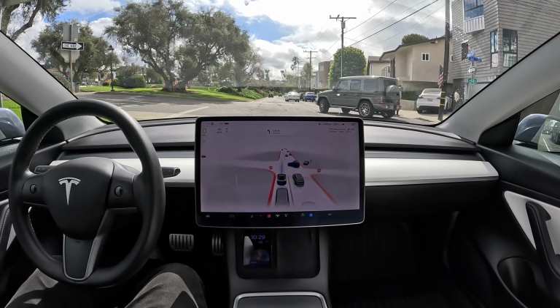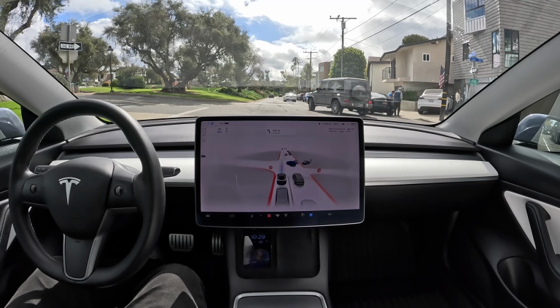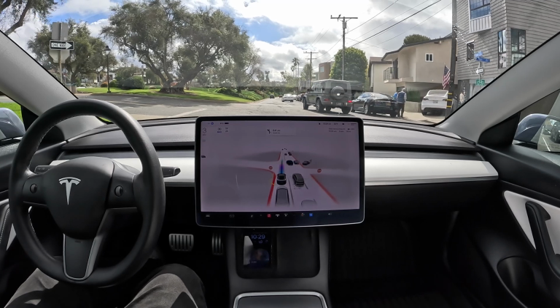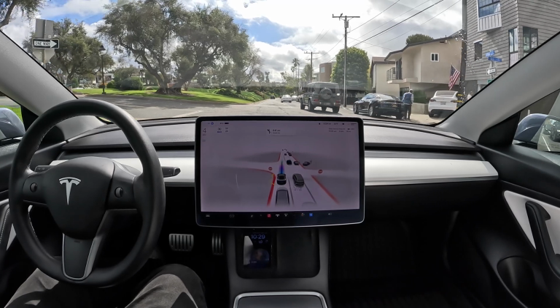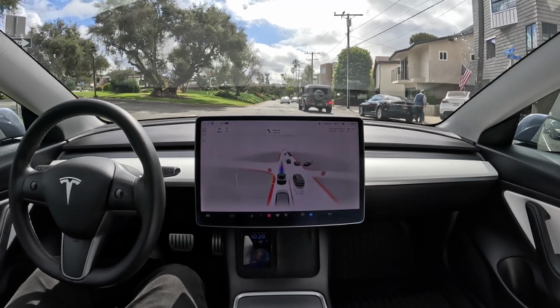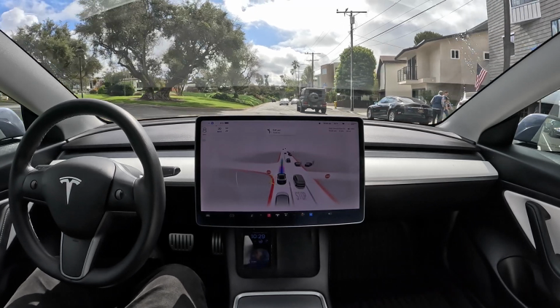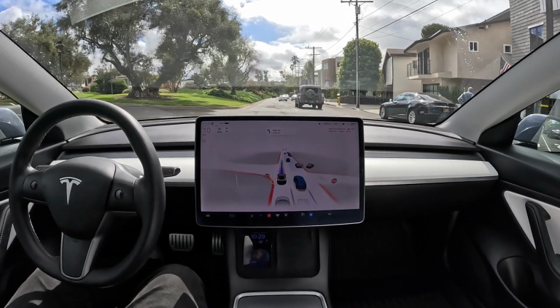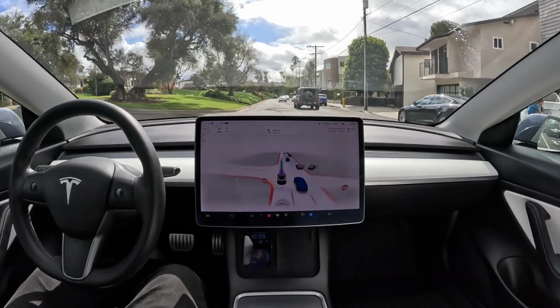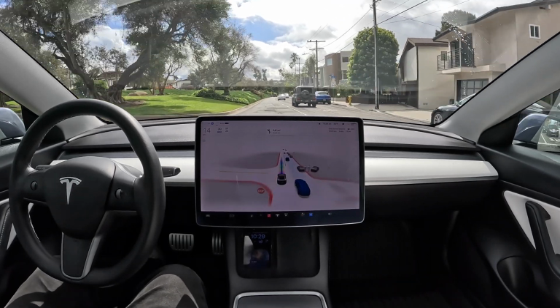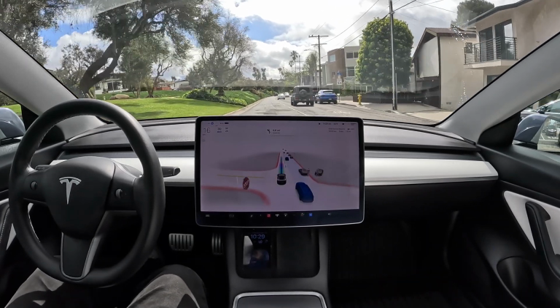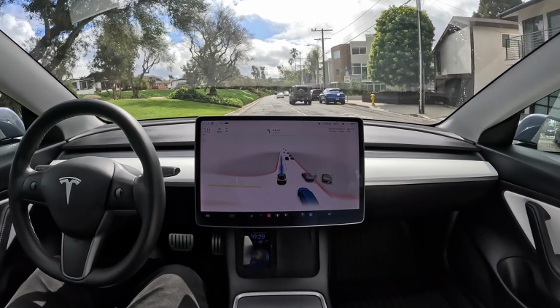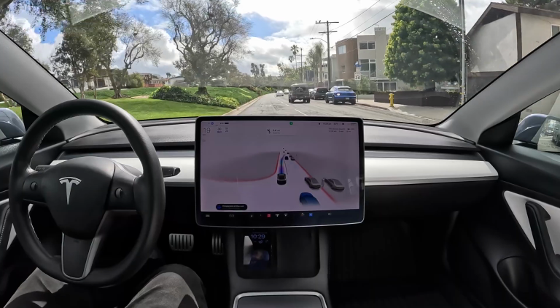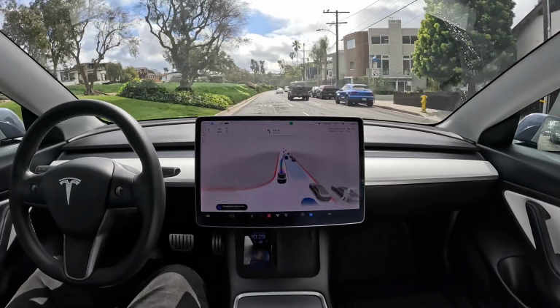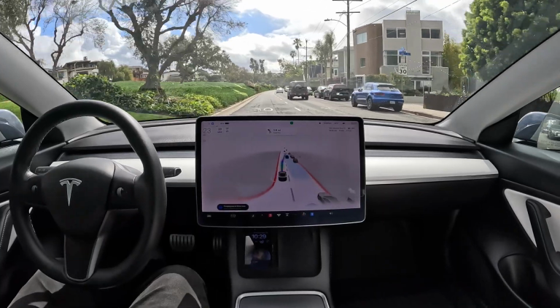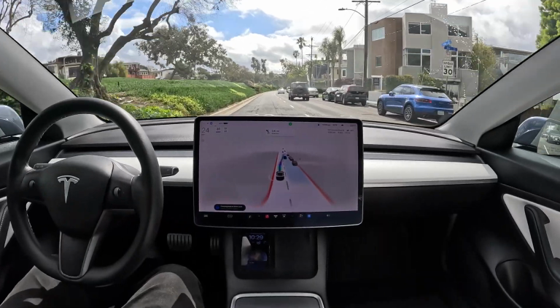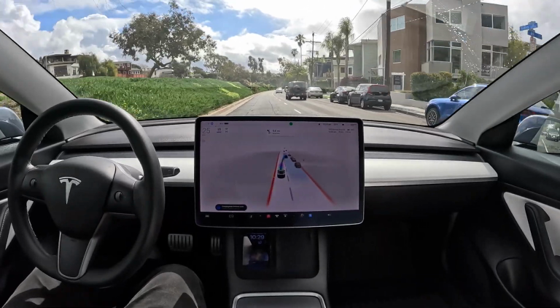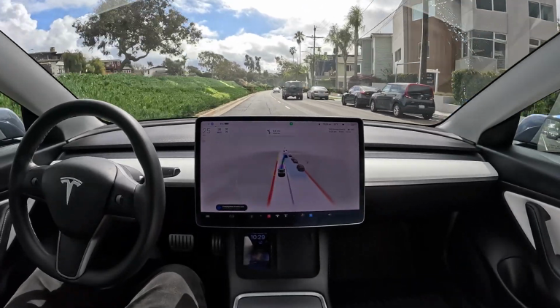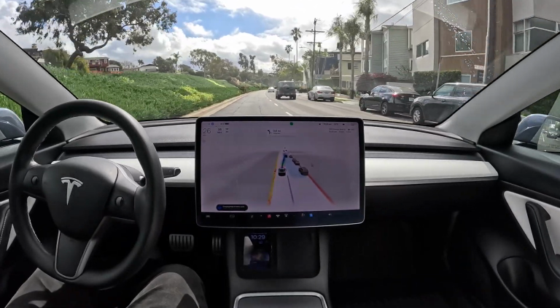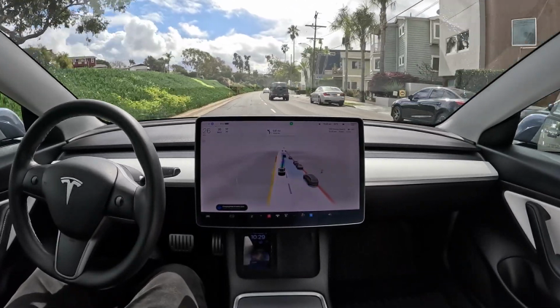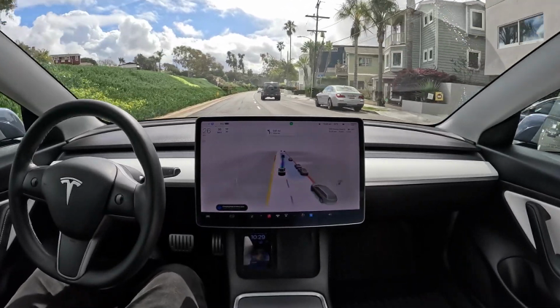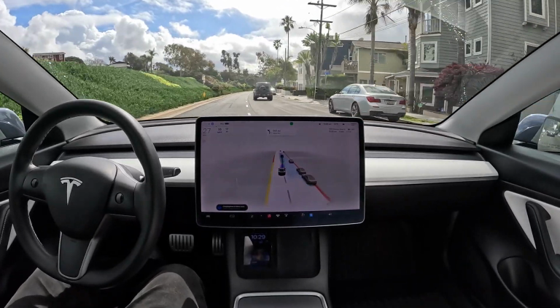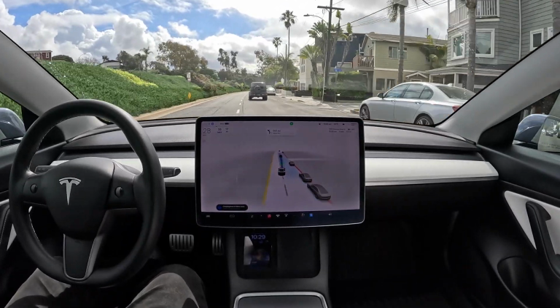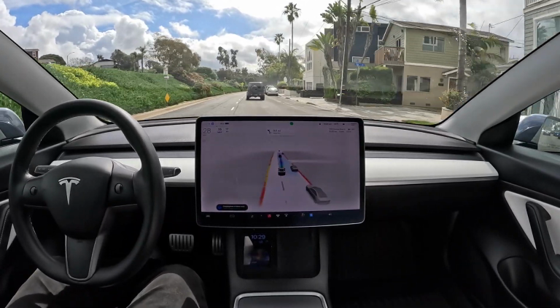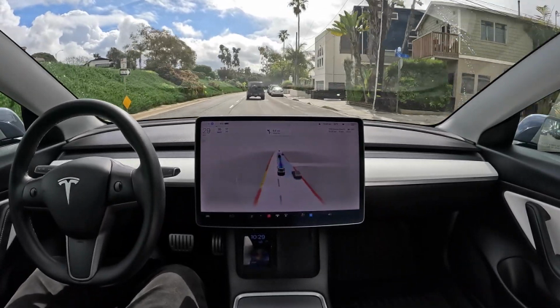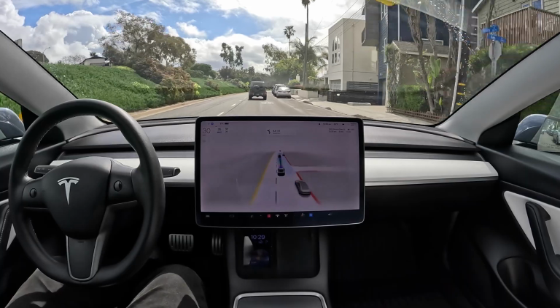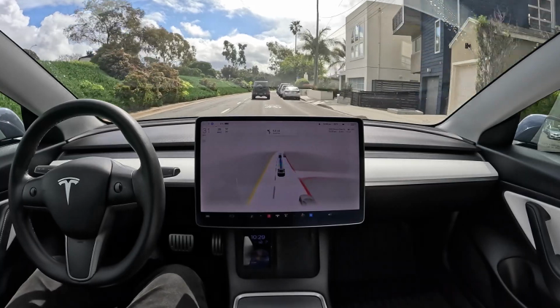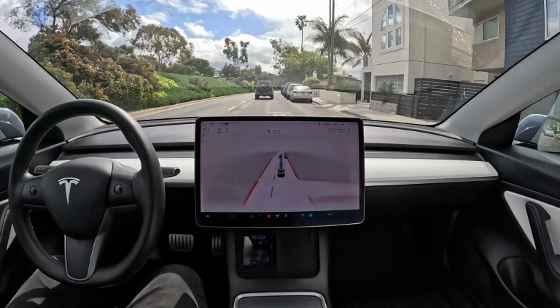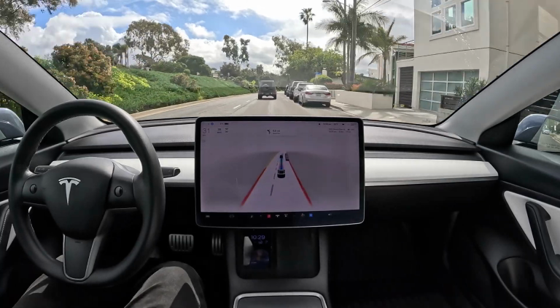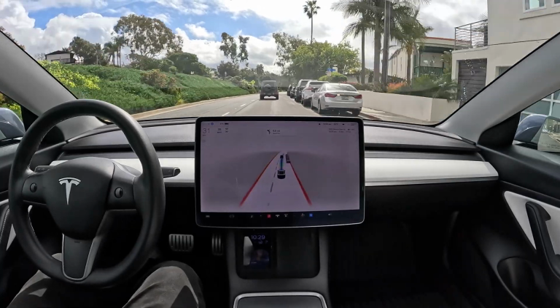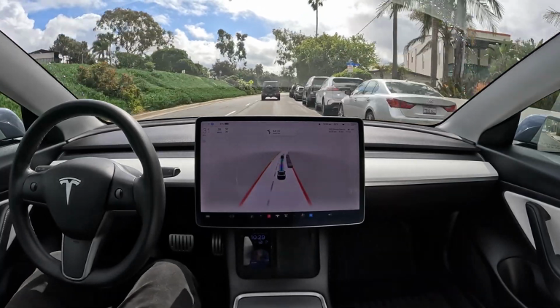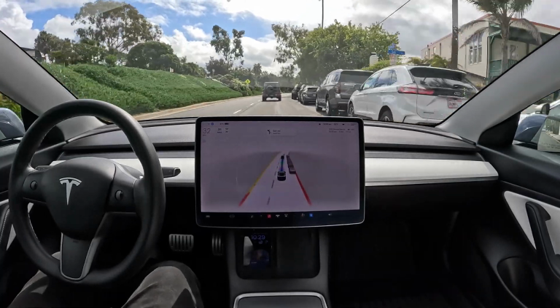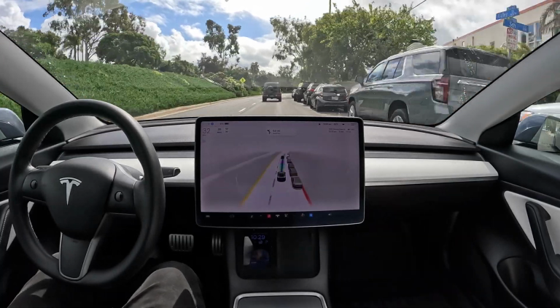I love how Tesla Full Self-Driving Beta can make better decisions than I can, because it has more access to information than I do. See how the car is changing lanes over to the right here? I didn't realize why it was doing this at first.